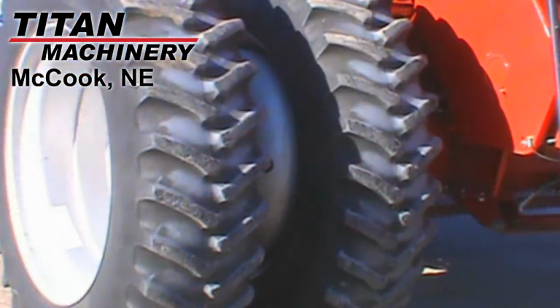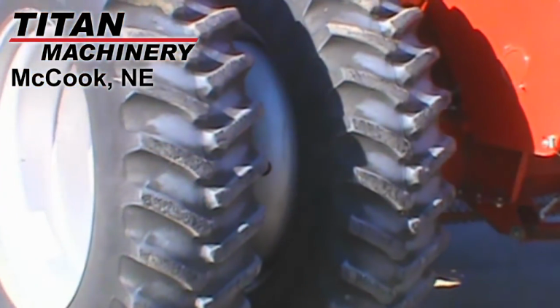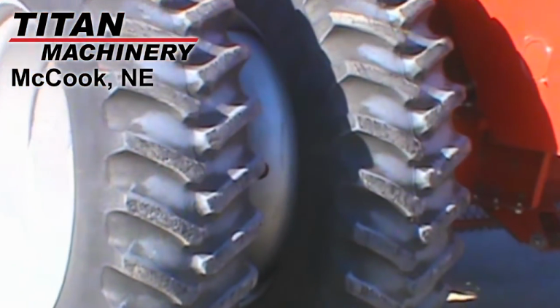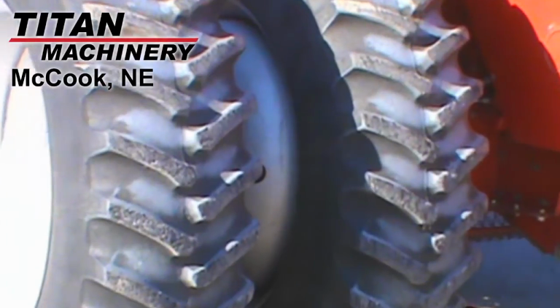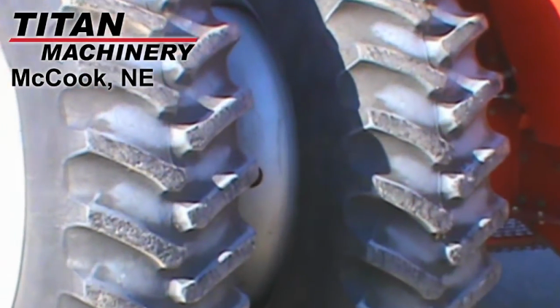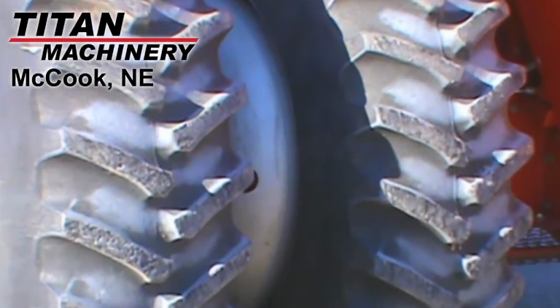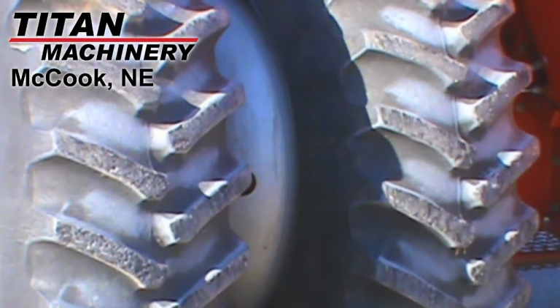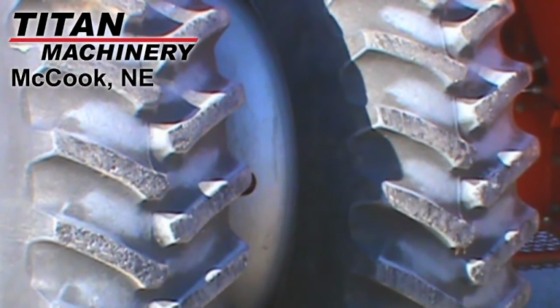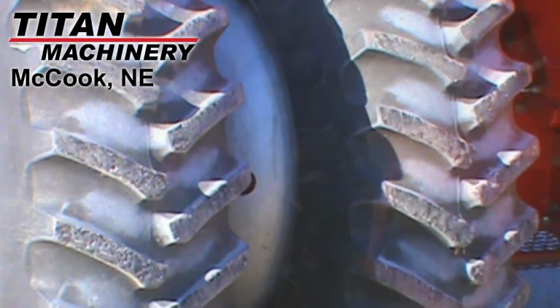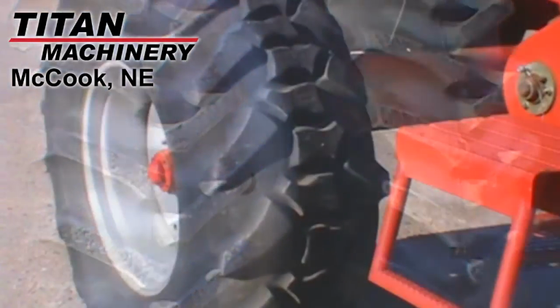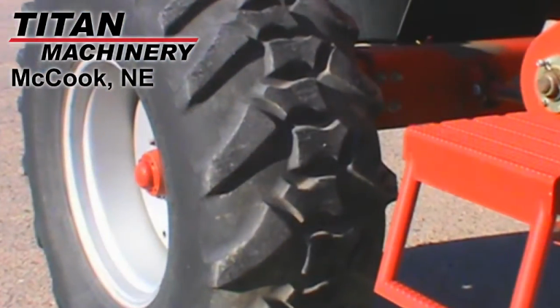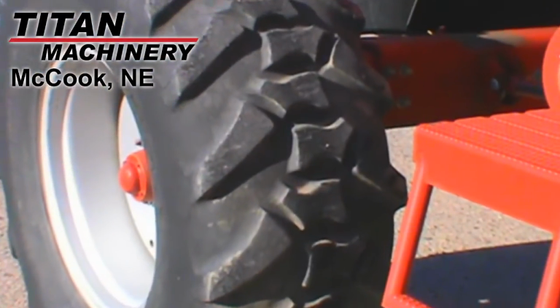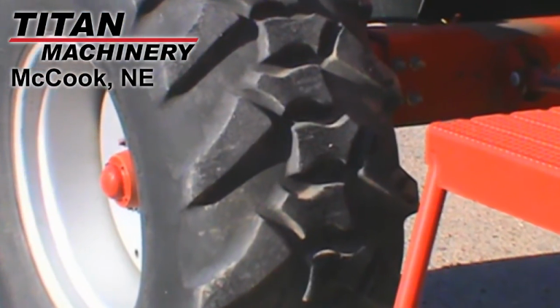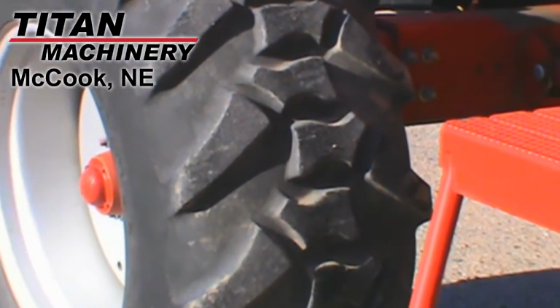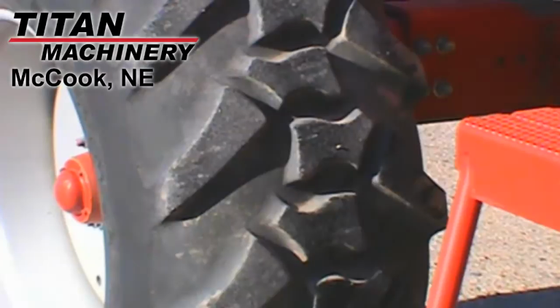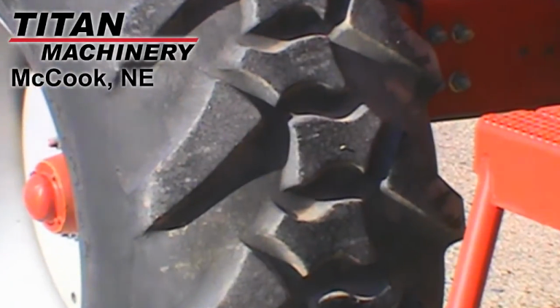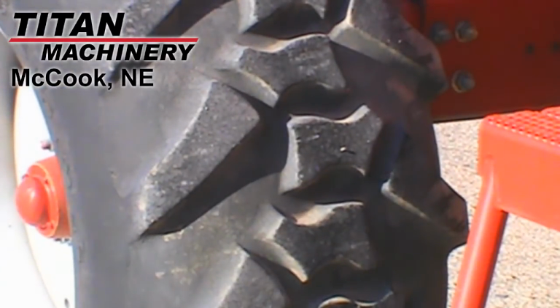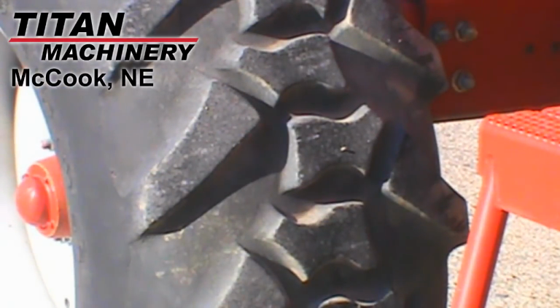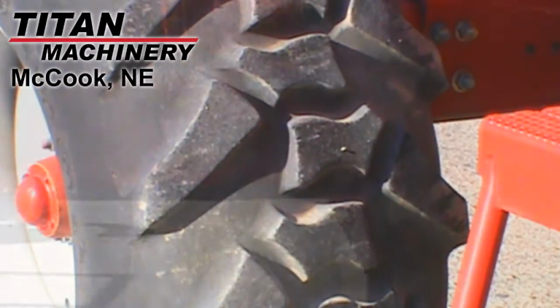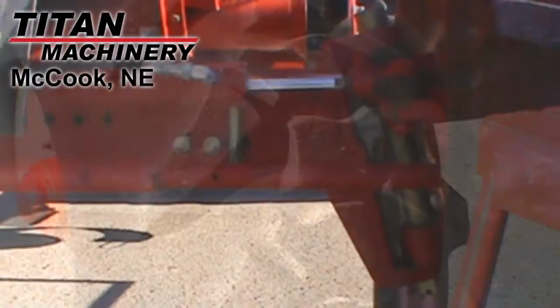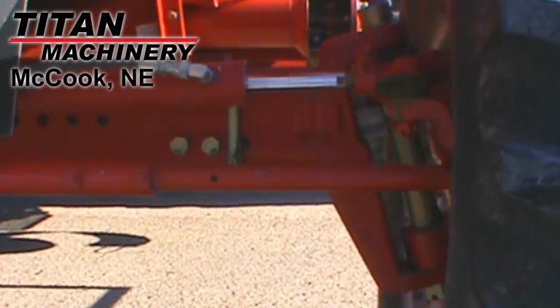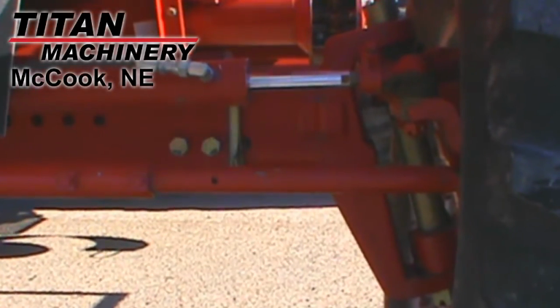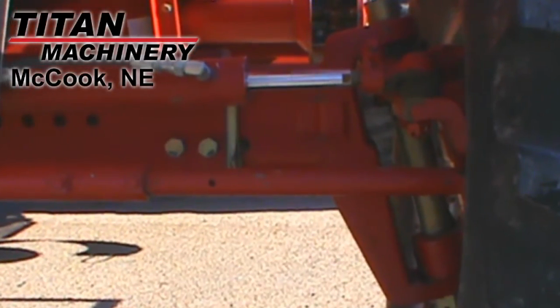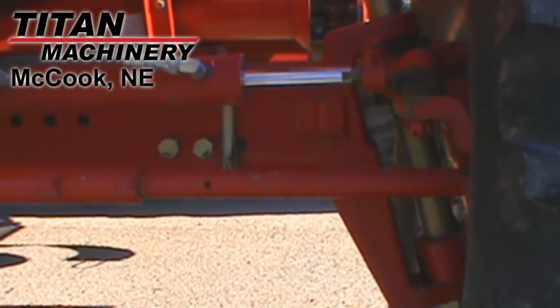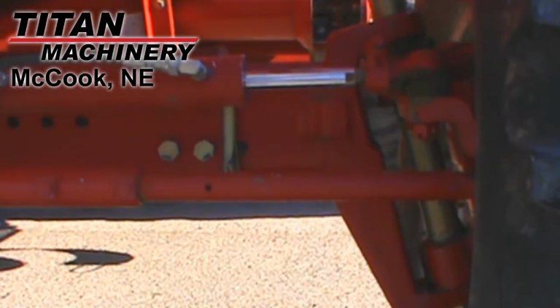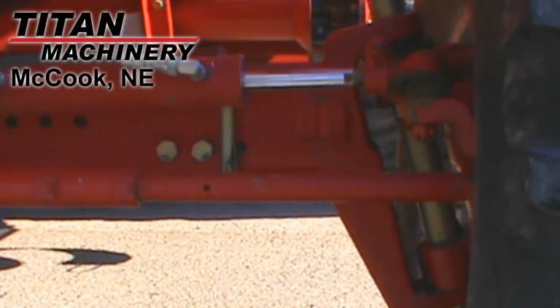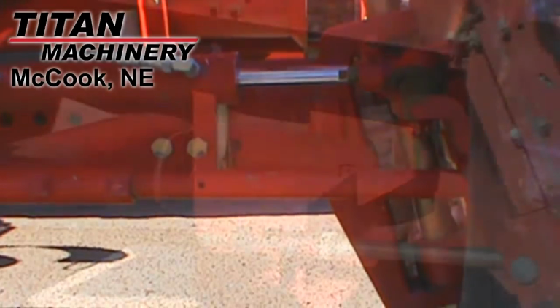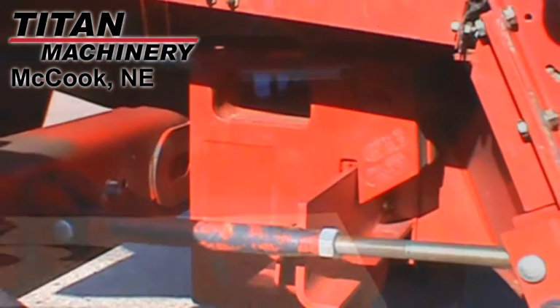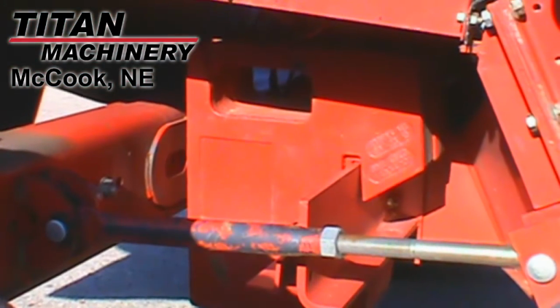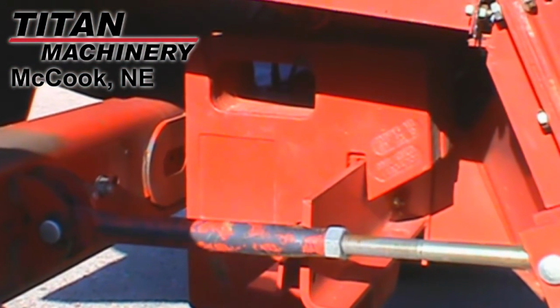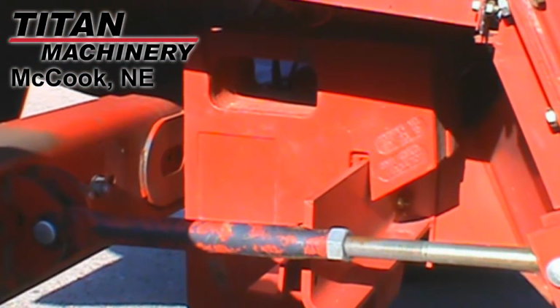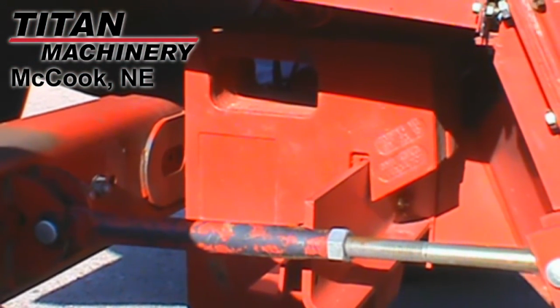The drive tires are dual Firestone 480 ADR42s and the steering tires are Firestone 570 R24s. This unit has a heavy-duty rear axle and eight rear weights.